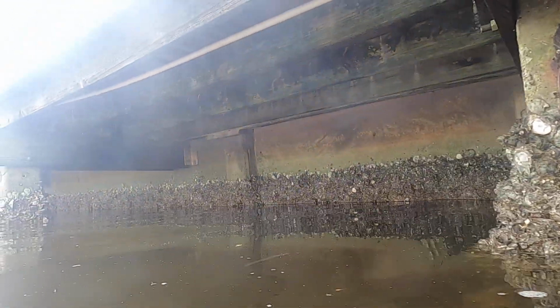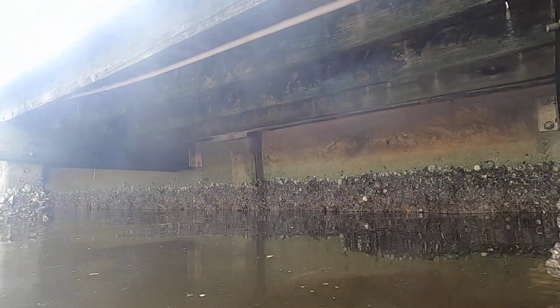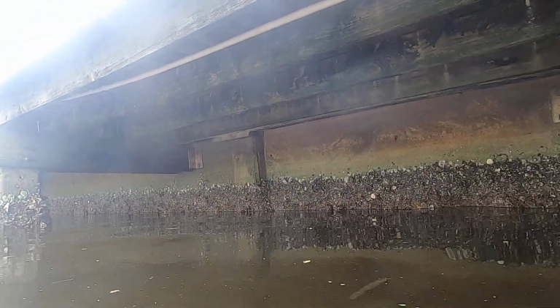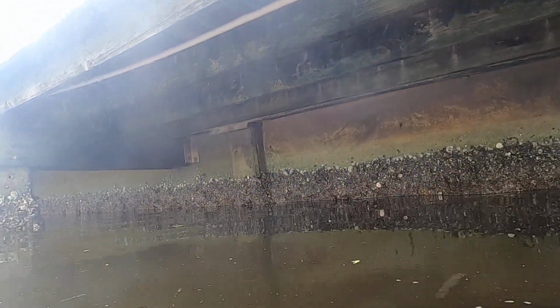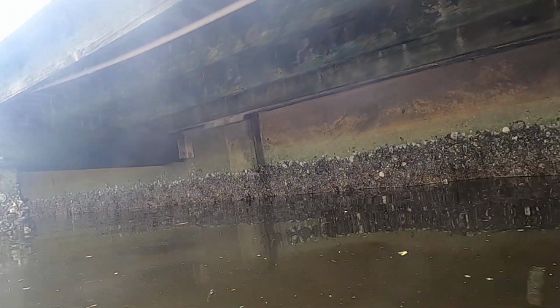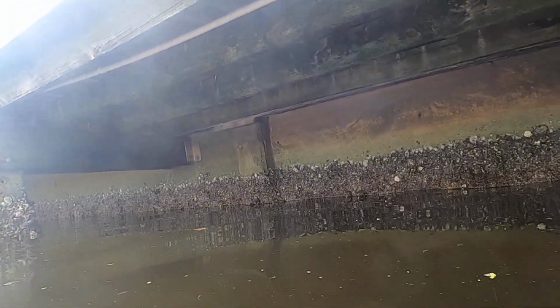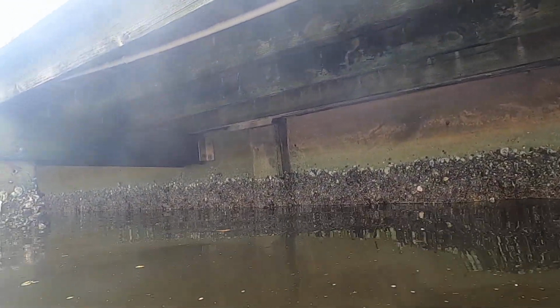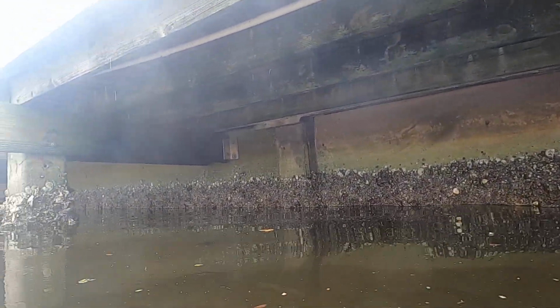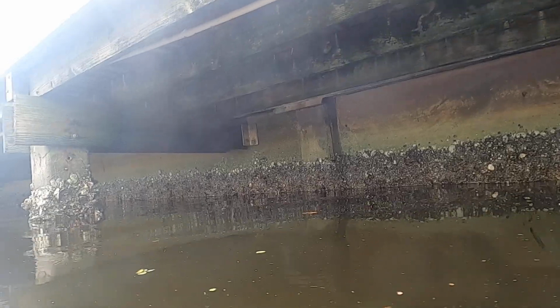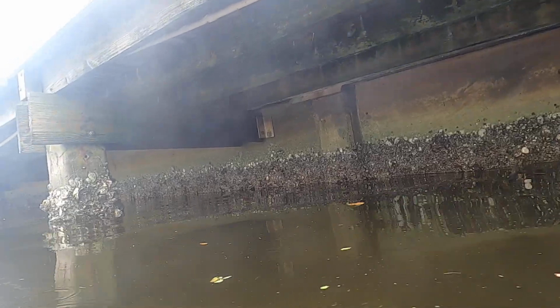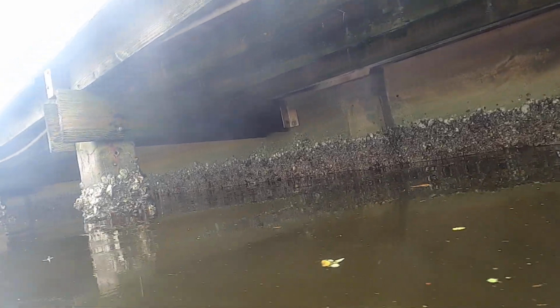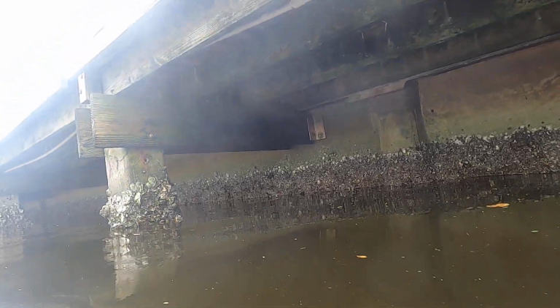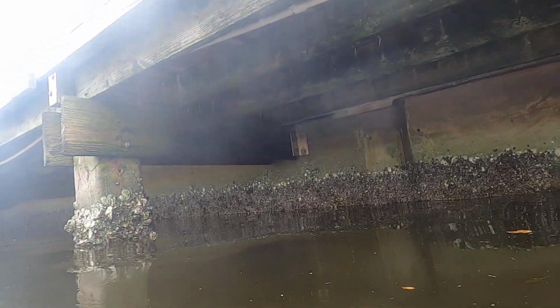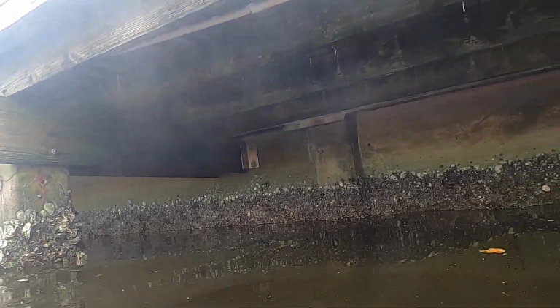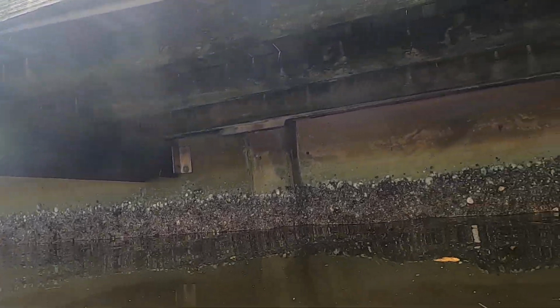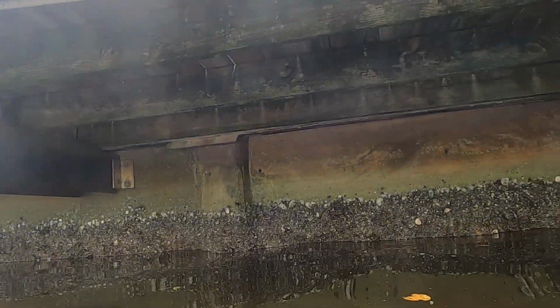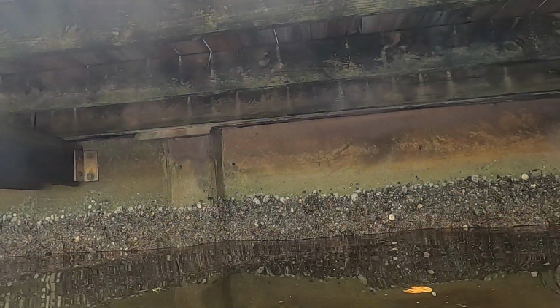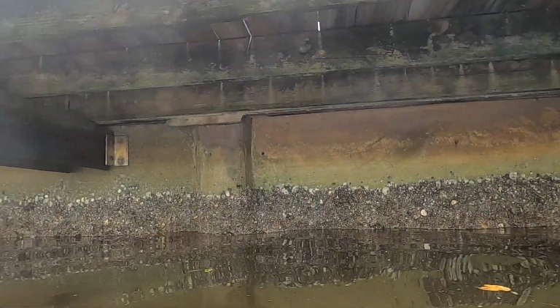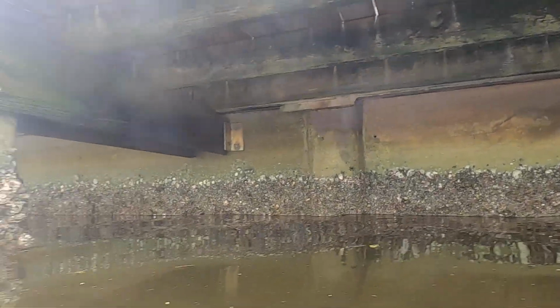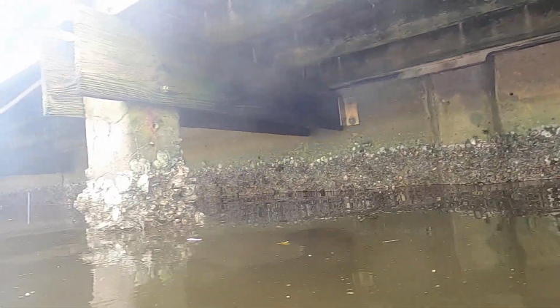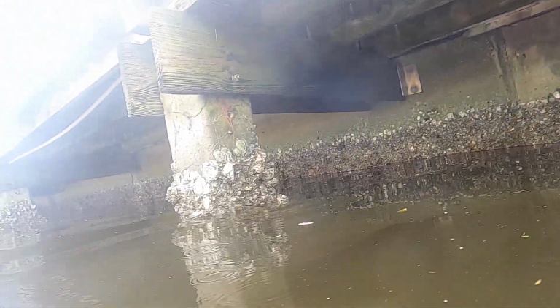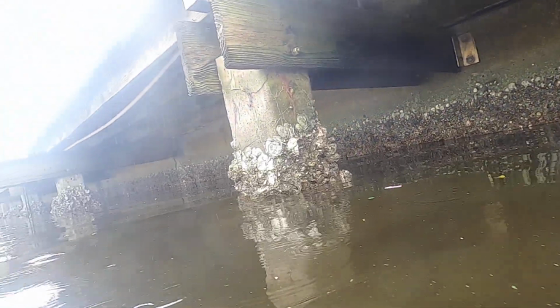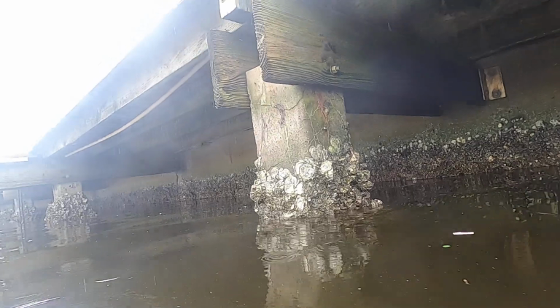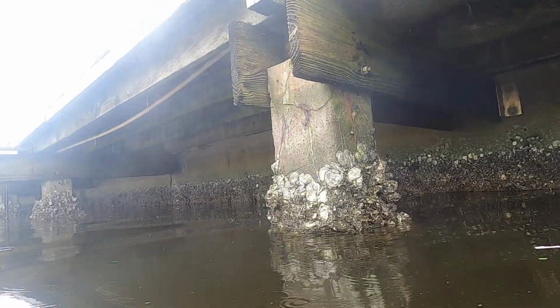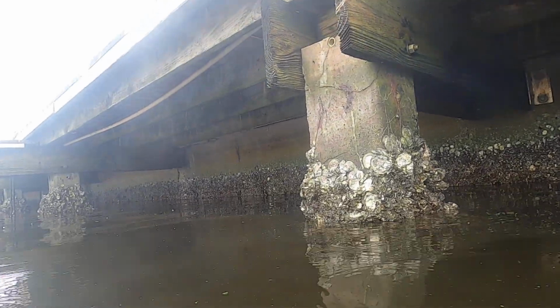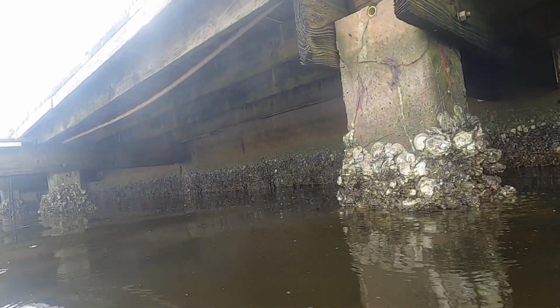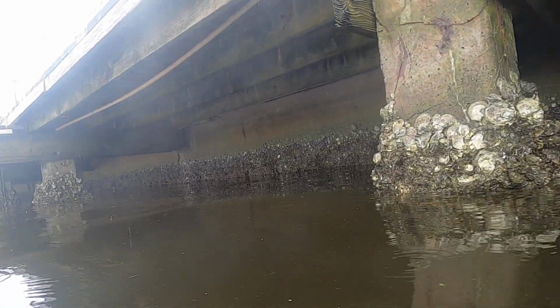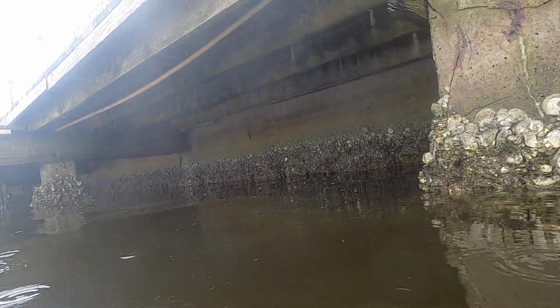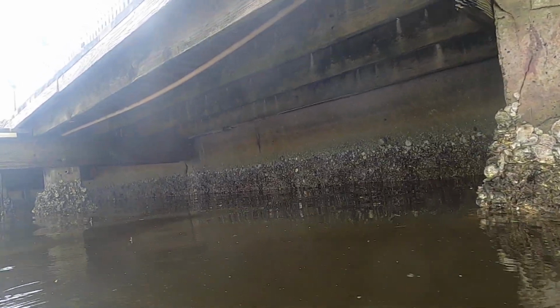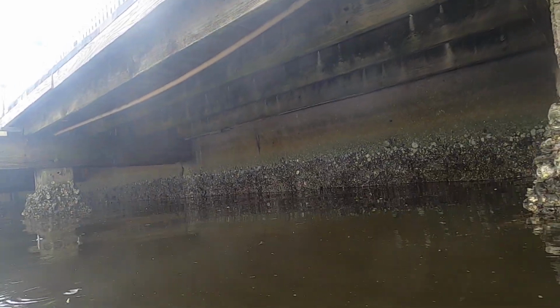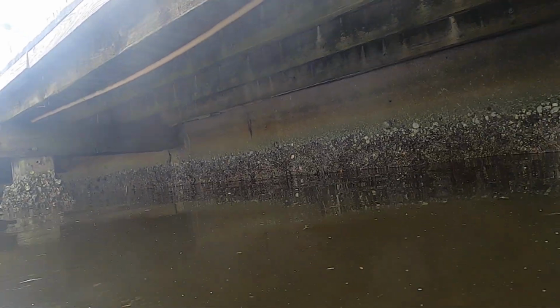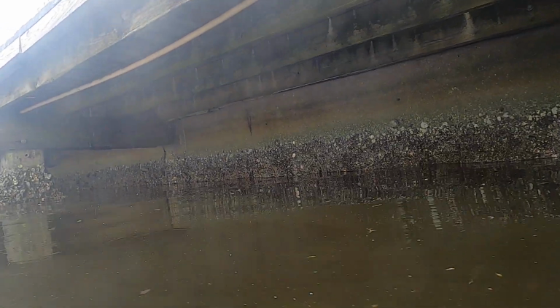See the vertical piles here — not bad at all. I'm talking about those vertical piles, not the ones holding the dock, but the ones in the back.